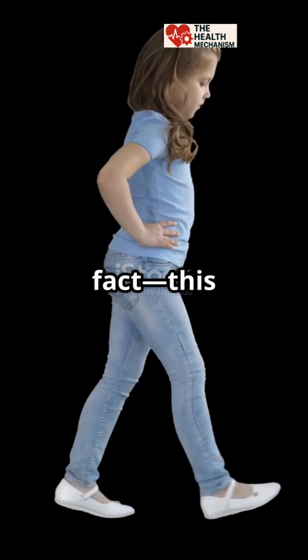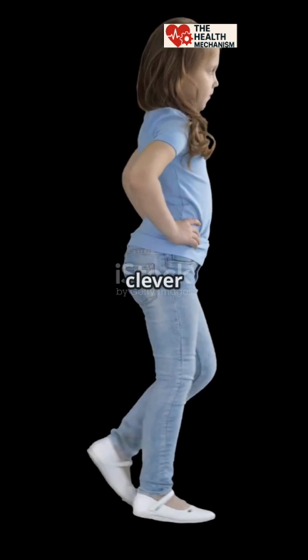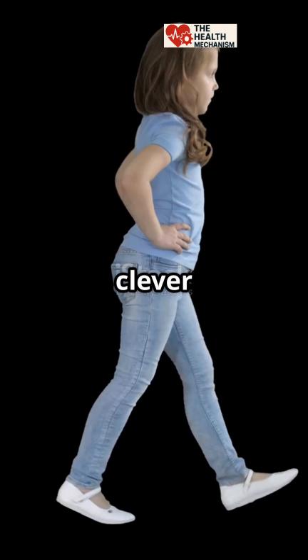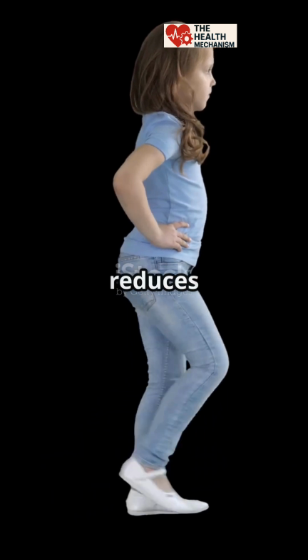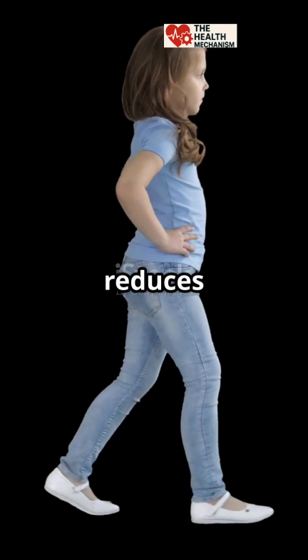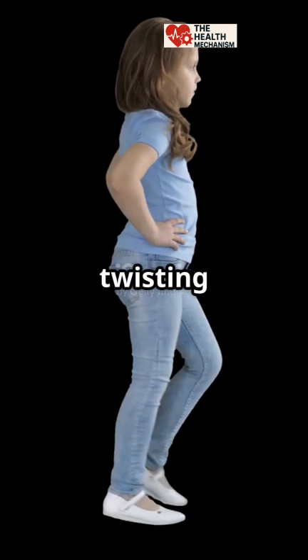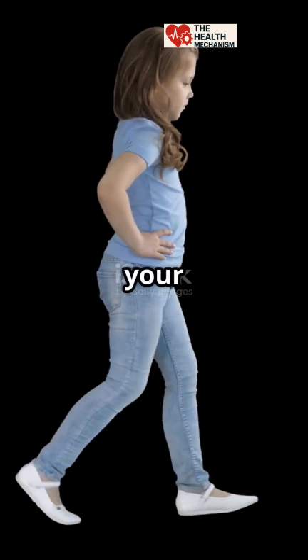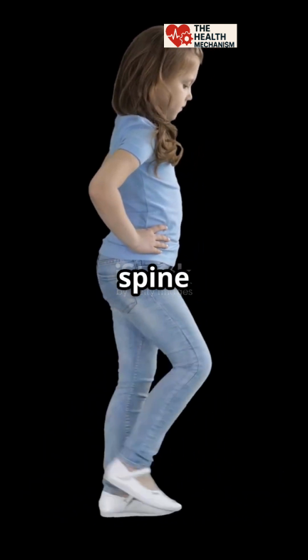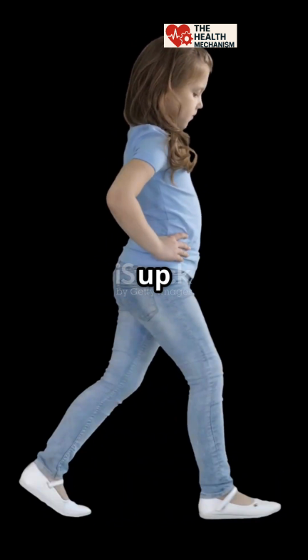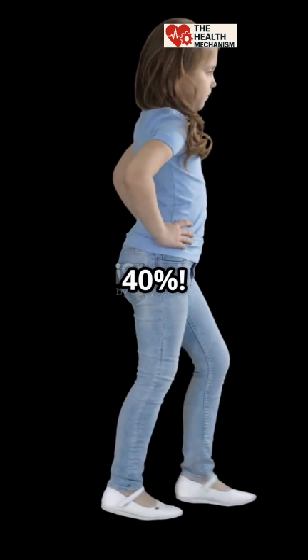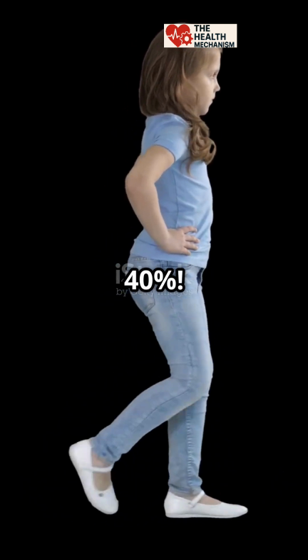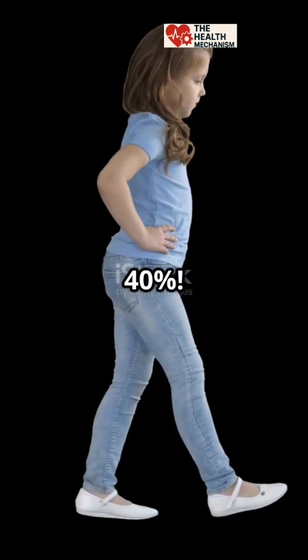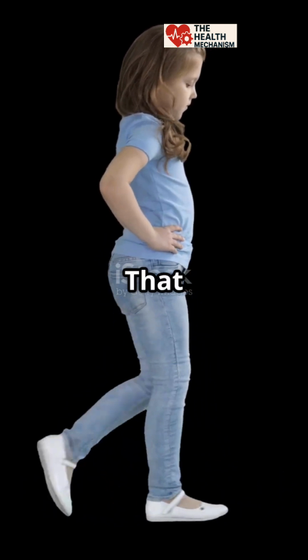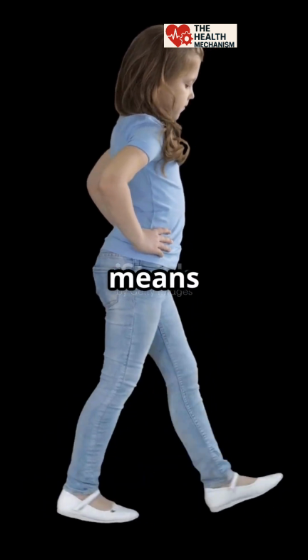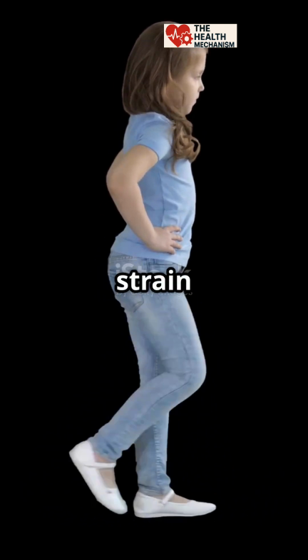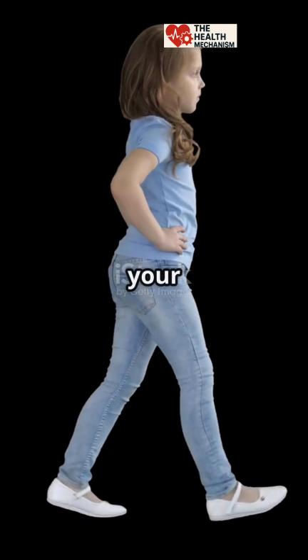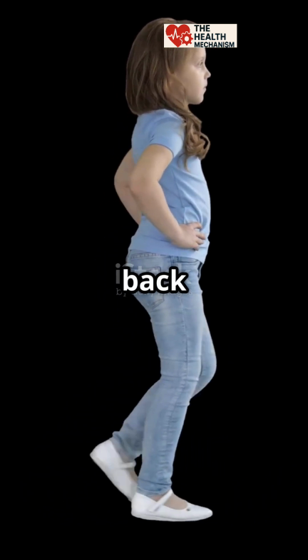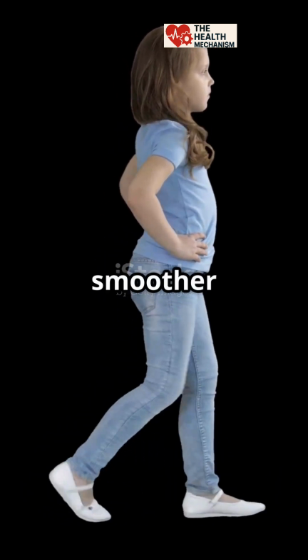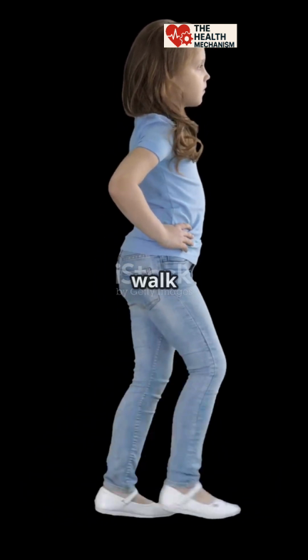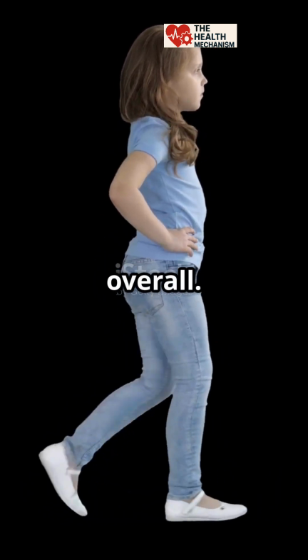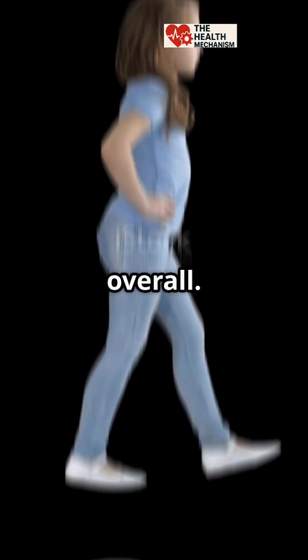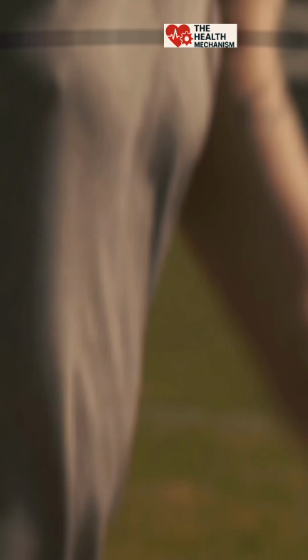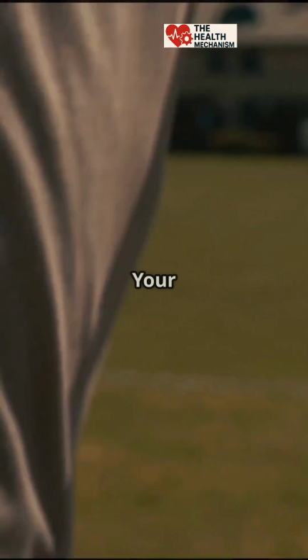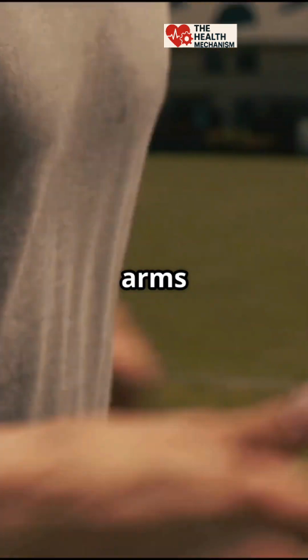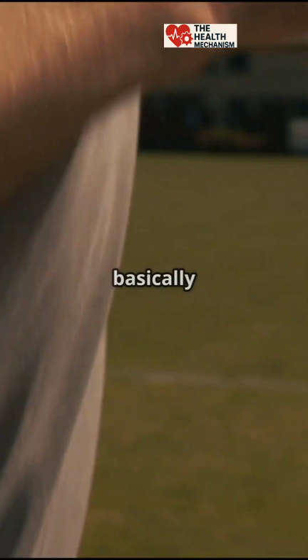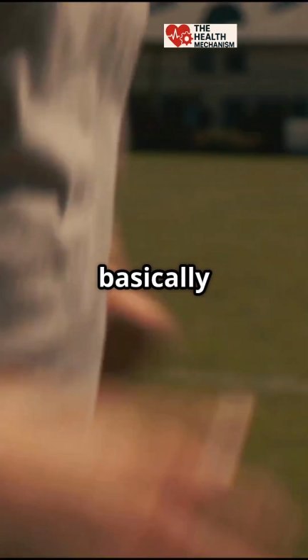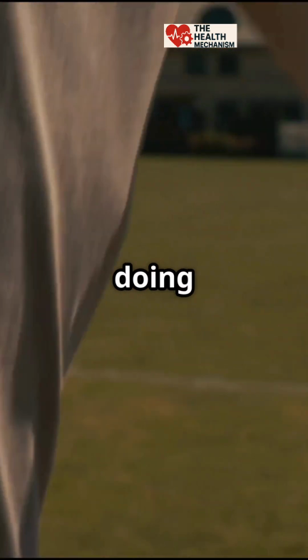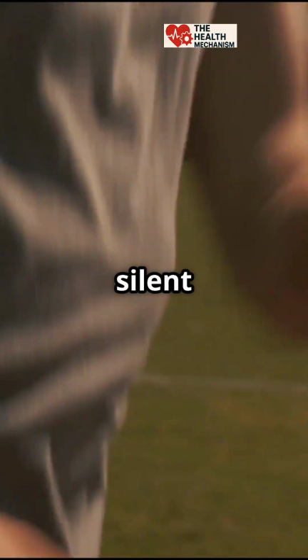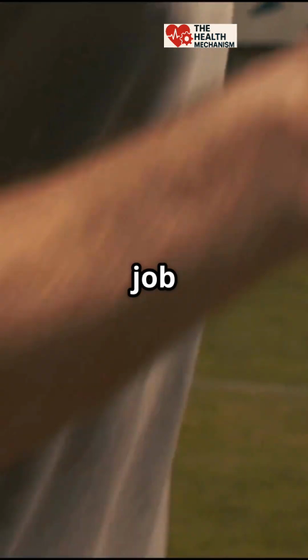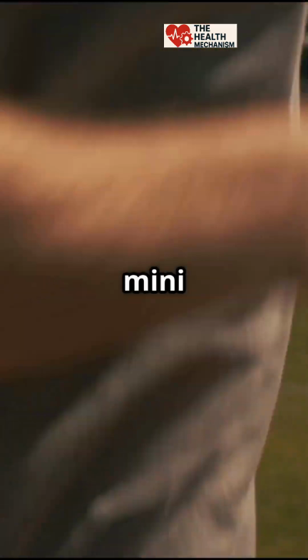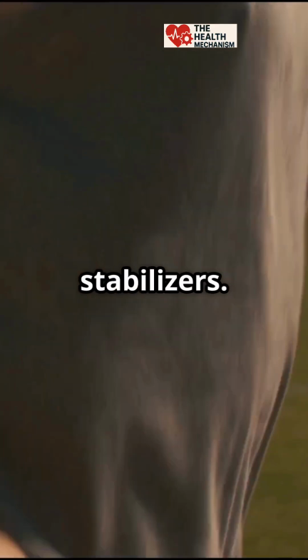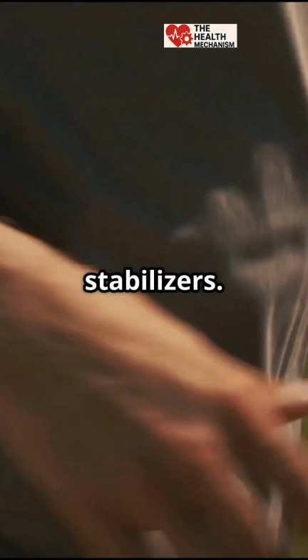This clever trick reduces twisting in your spine by up to 40%. That means less strain on your back and a smoother walk overall. Your arms are basically doing a silent job as mini stabilizers.